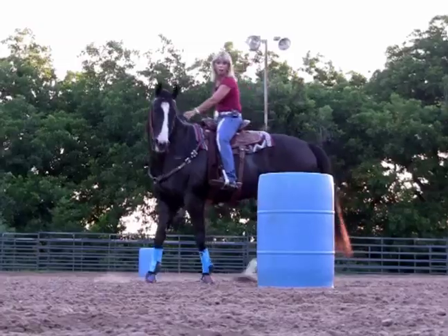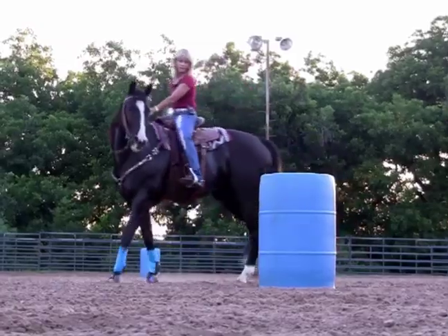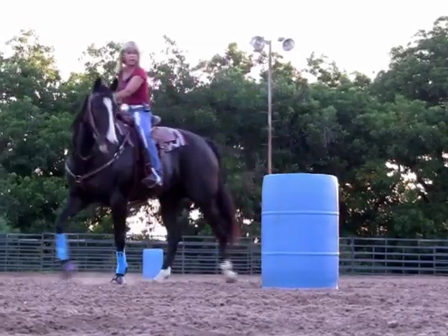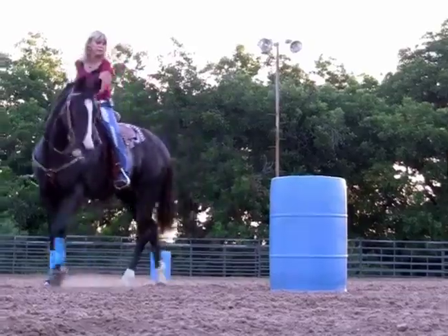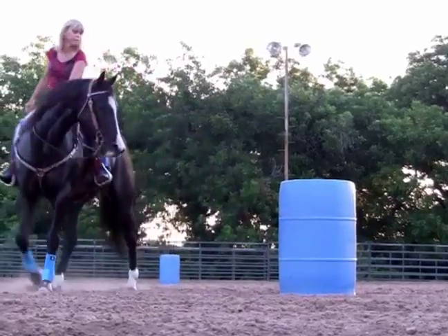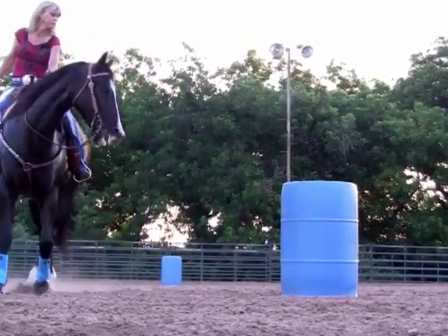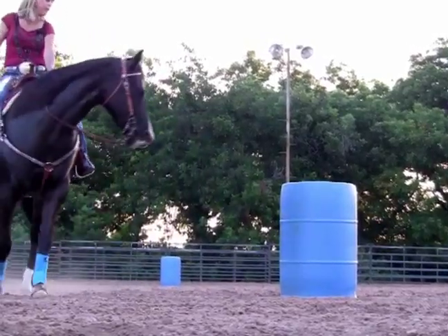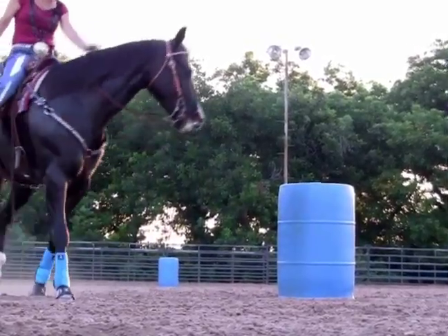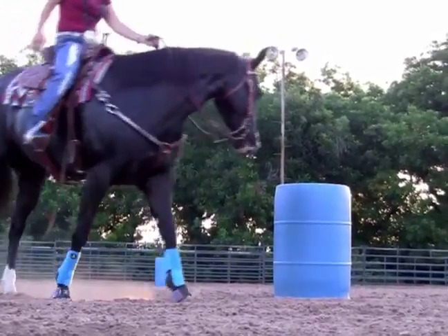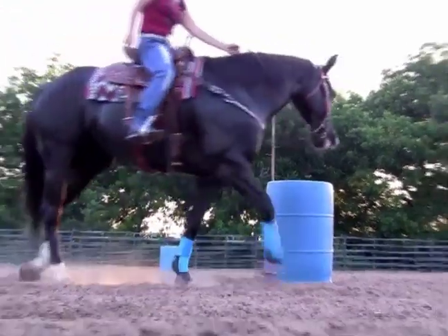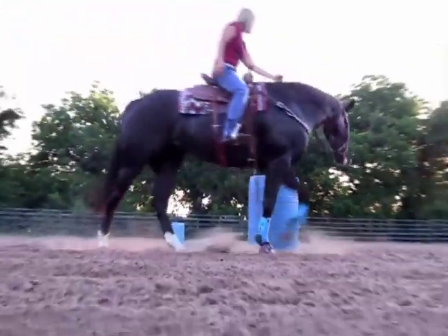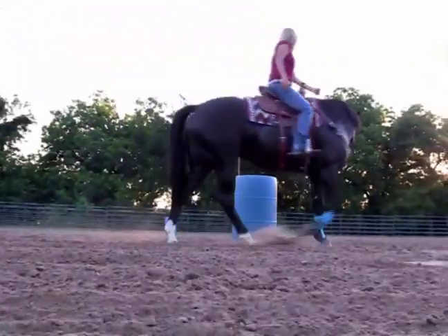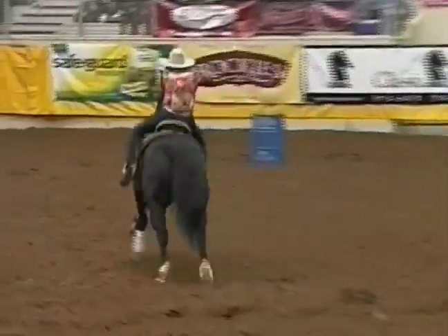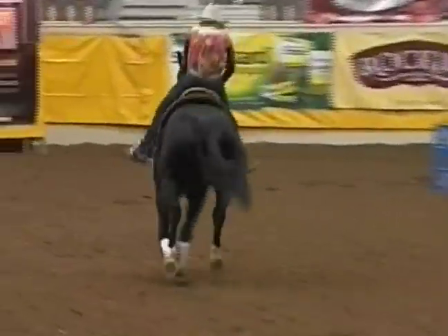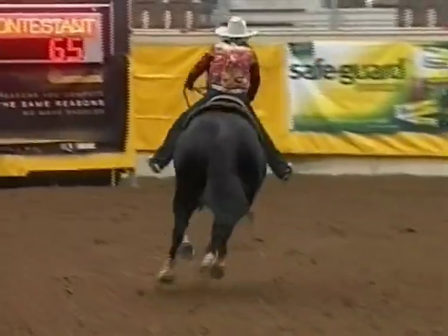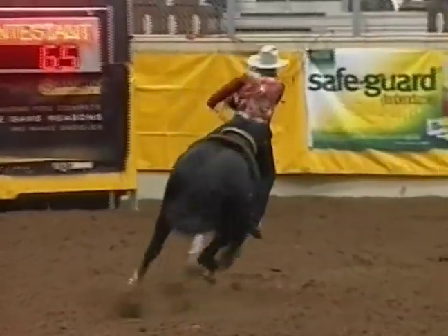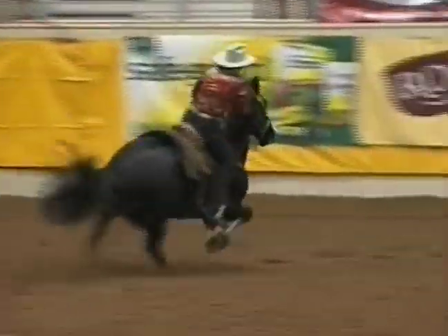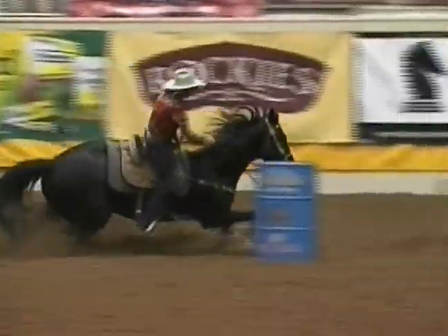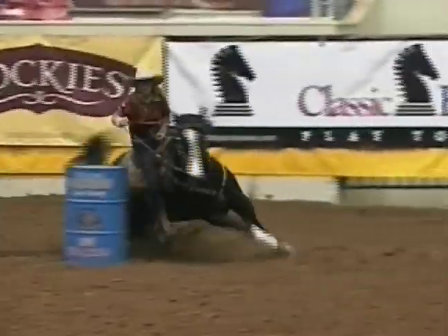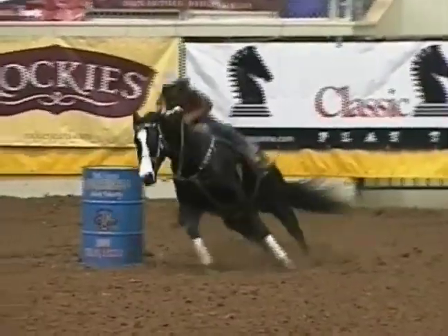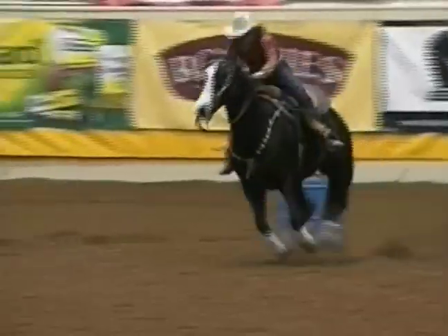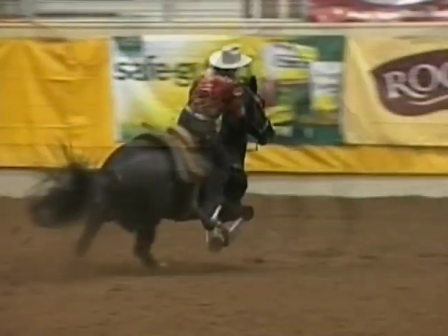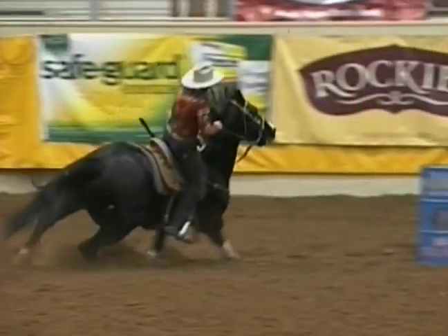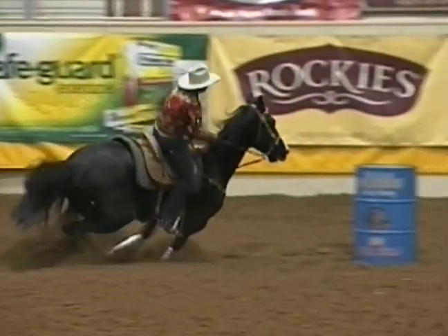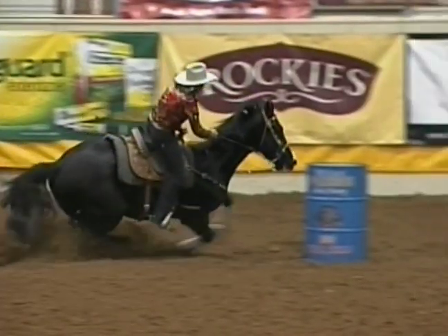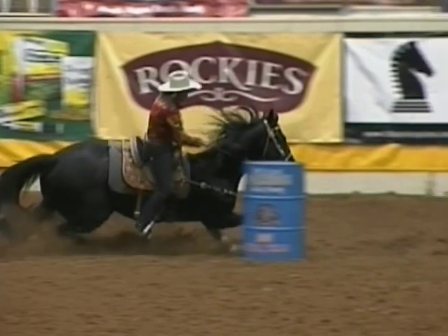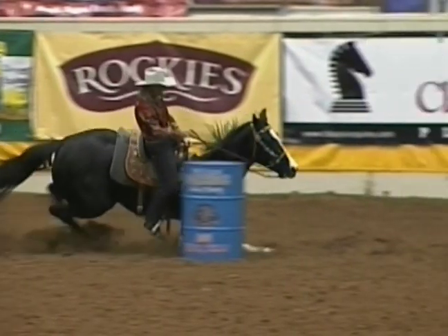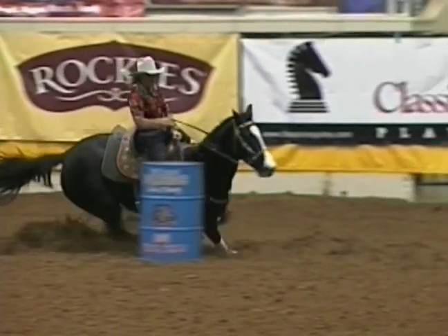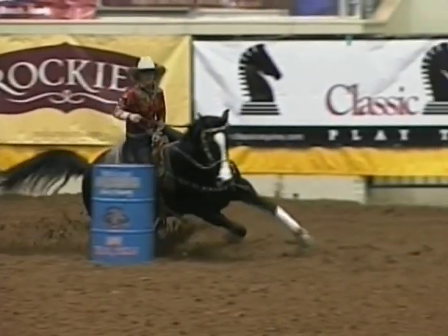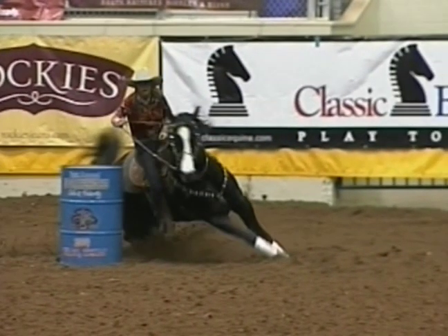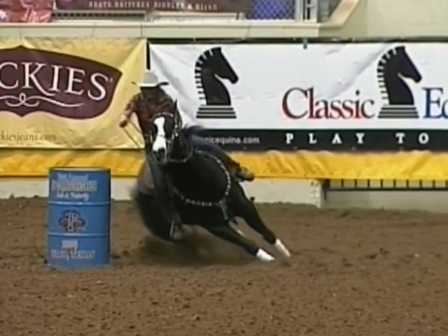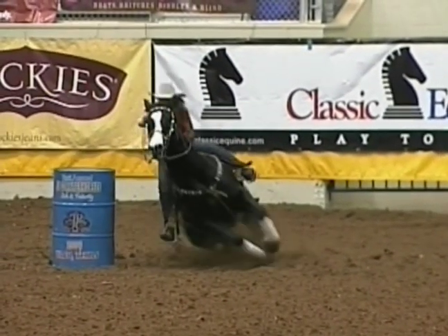Always keep in mind that the barrel must be behind your leg or to the hip. Every horse I ride I am thinking about how I'm going to help them achieve my one smooth motion turn around the barrel. I feel like it's the most efficient way to help them get in and out.